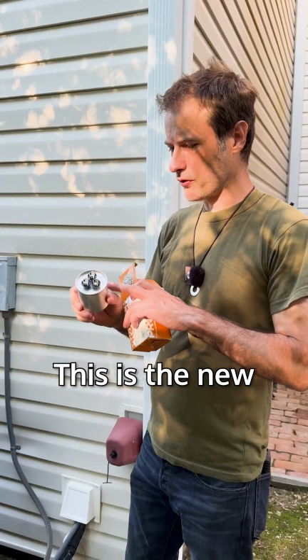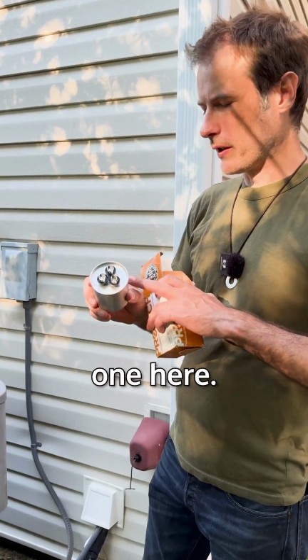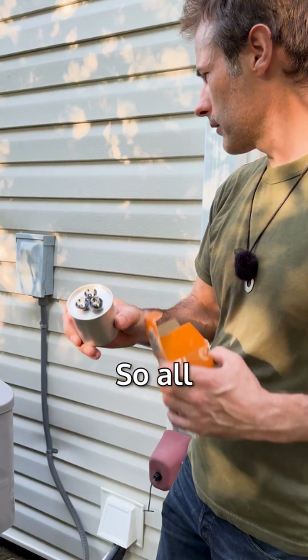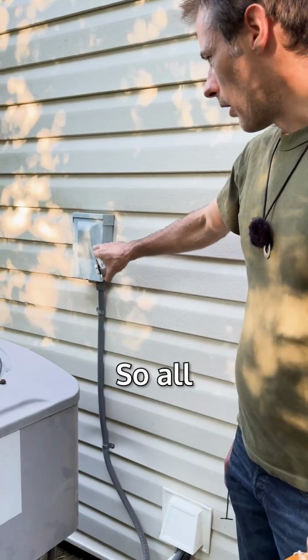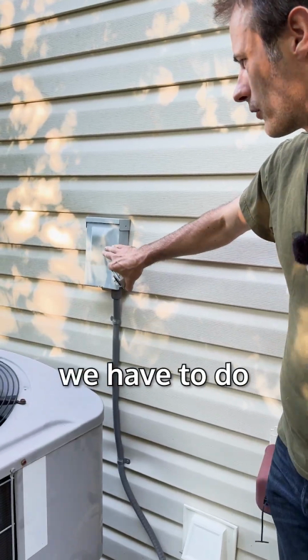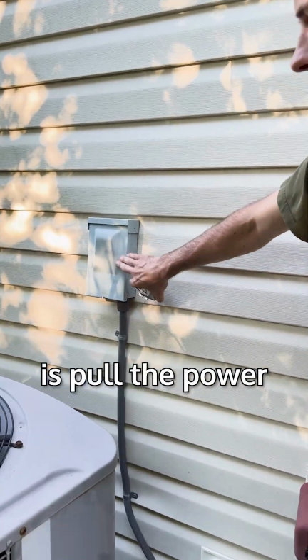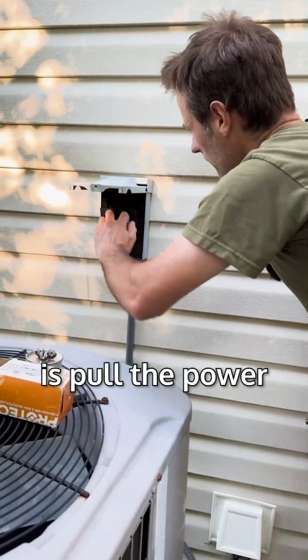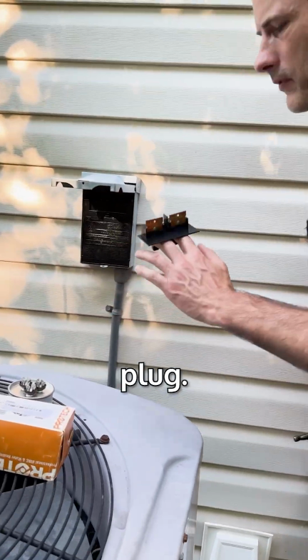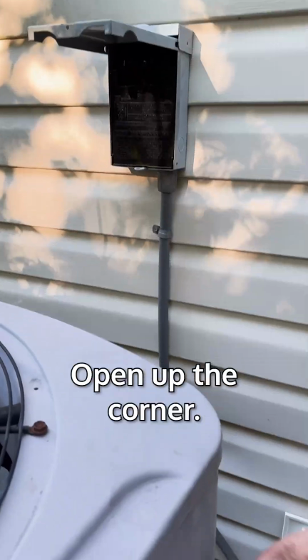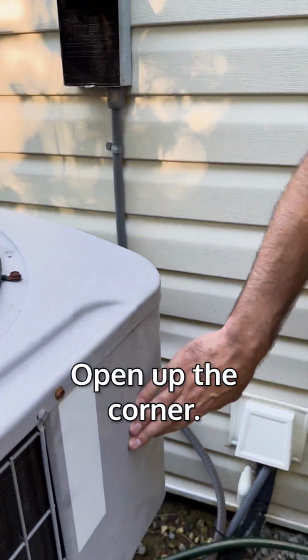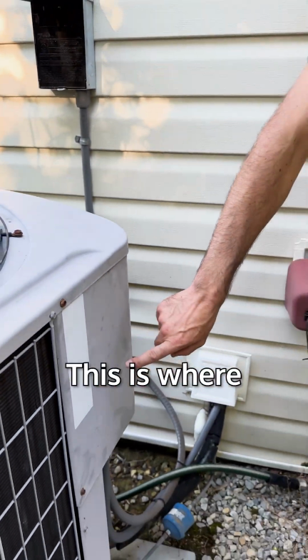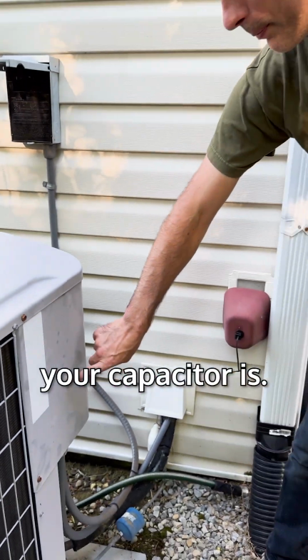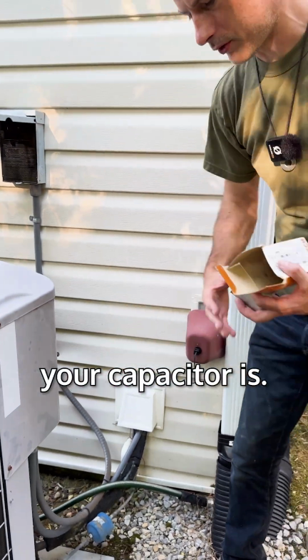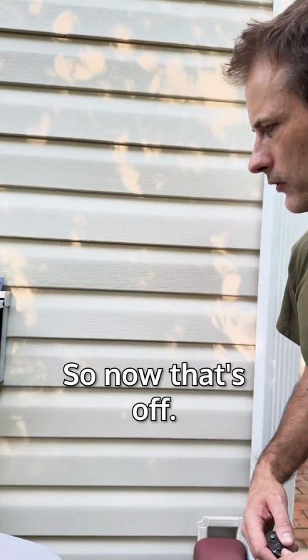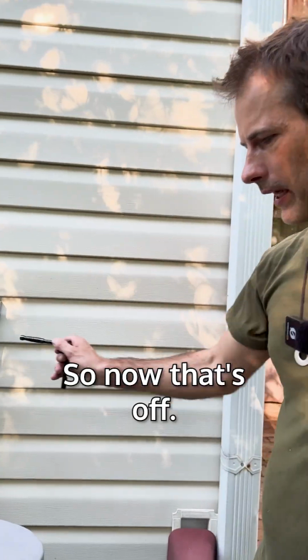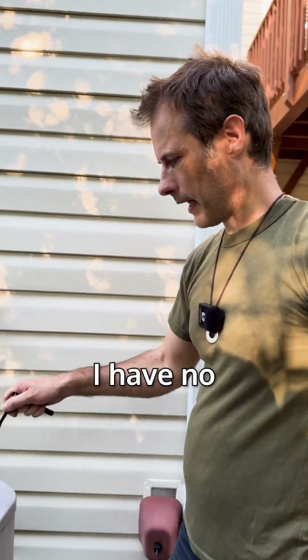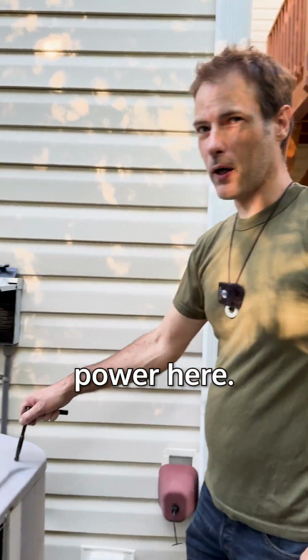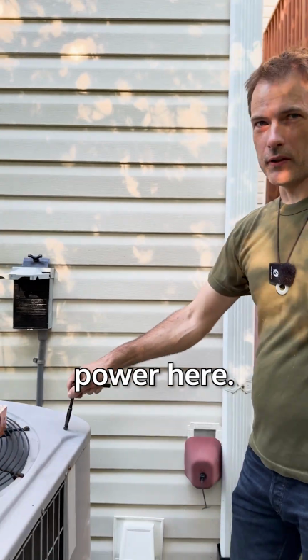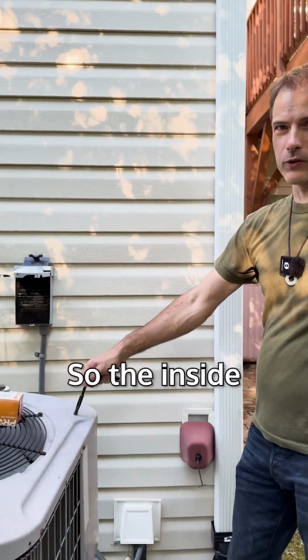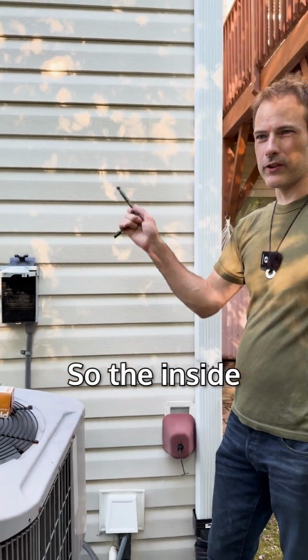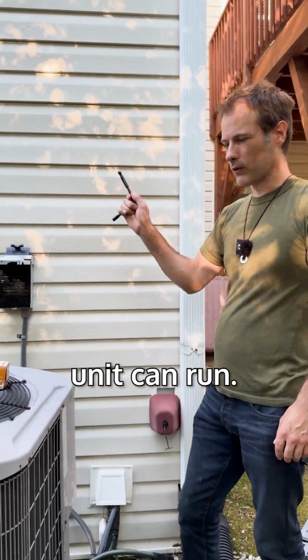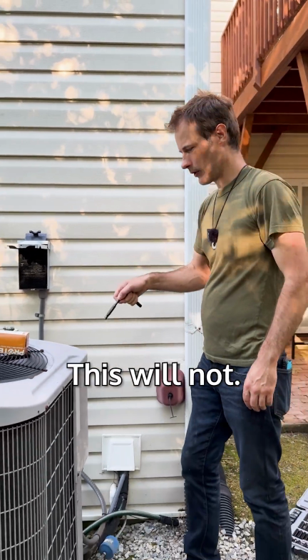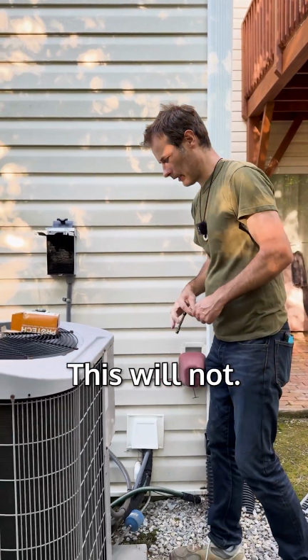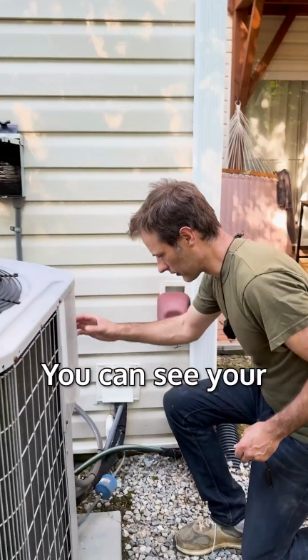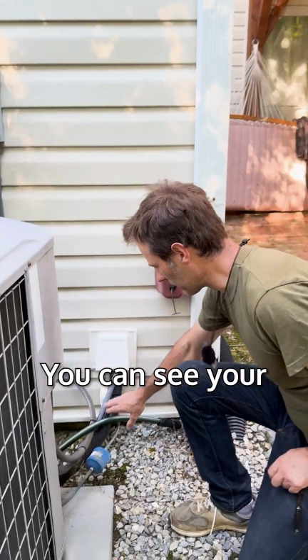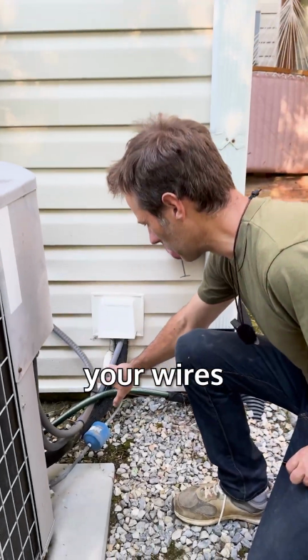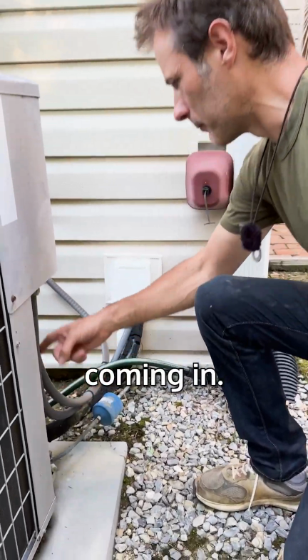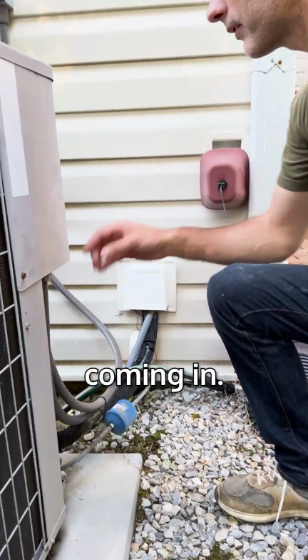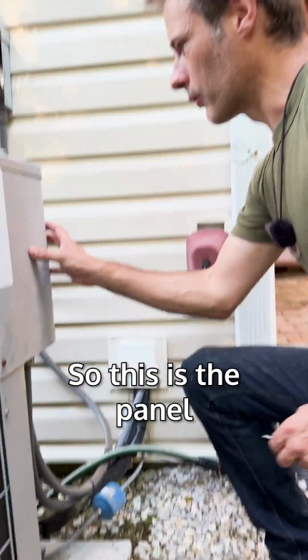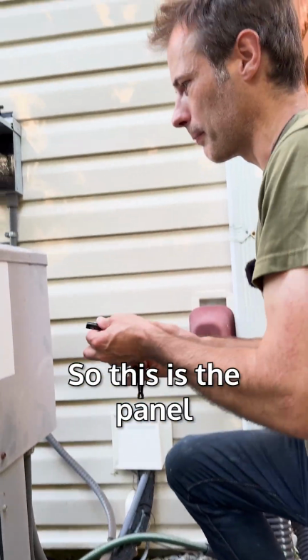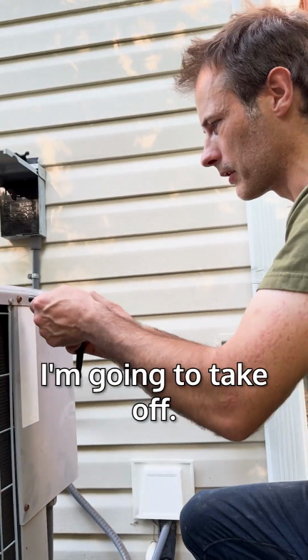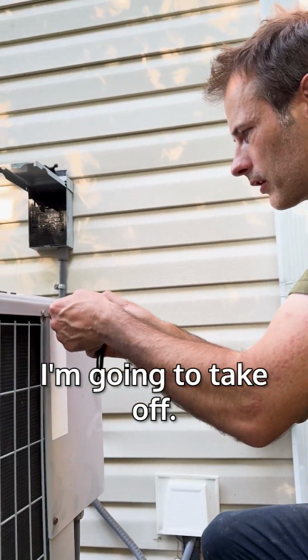This is the new one here. All we have to do is pull the power plug and open up the corner — this is where your capacitor is. Now that's off, I have no power here. The inside unit can run, but this will not. You can see your wires coming in, so this is the panel I'm going to take off.